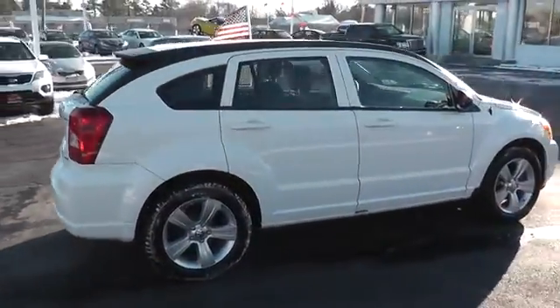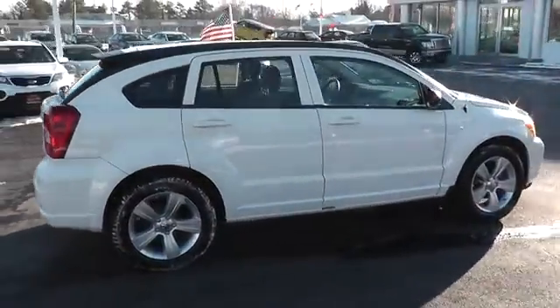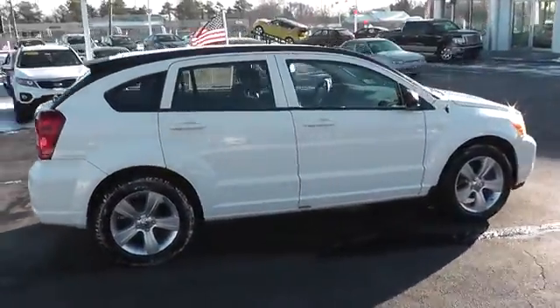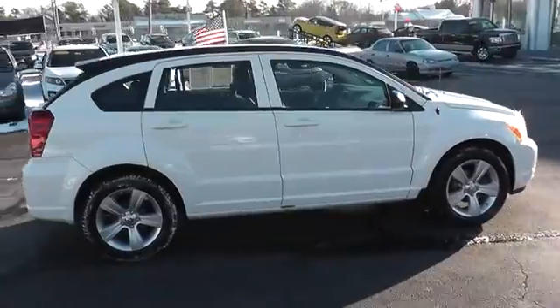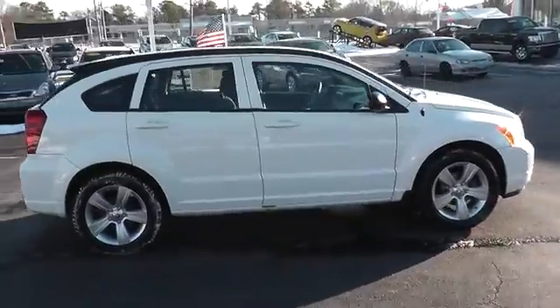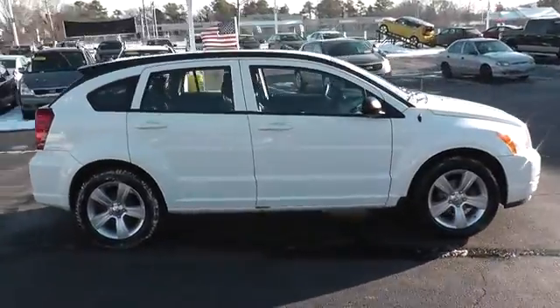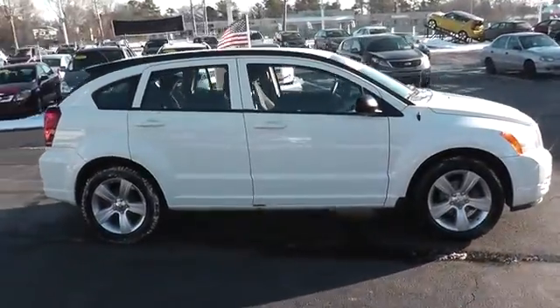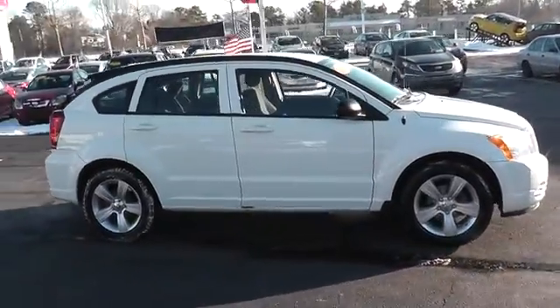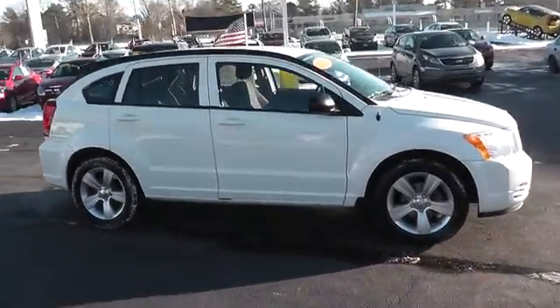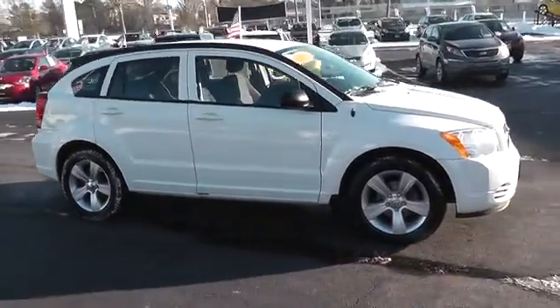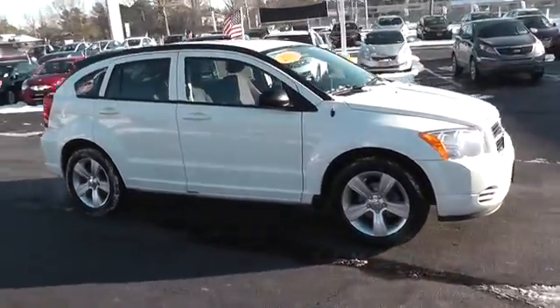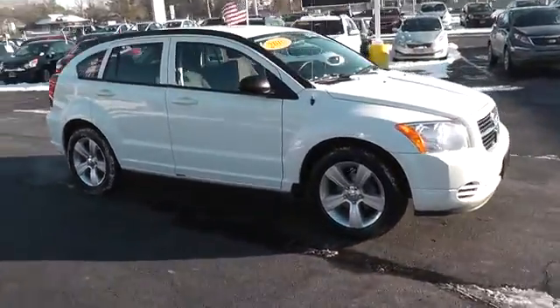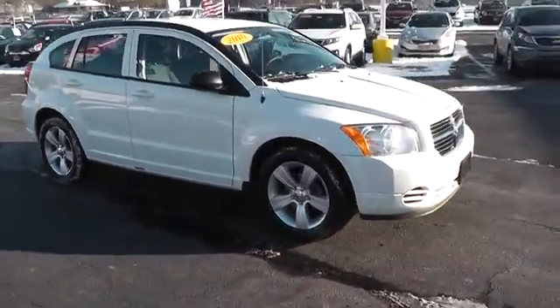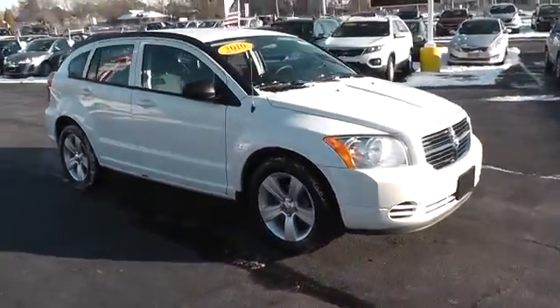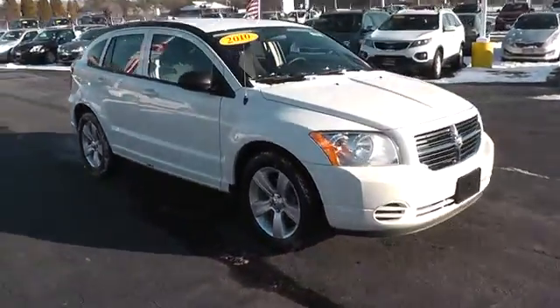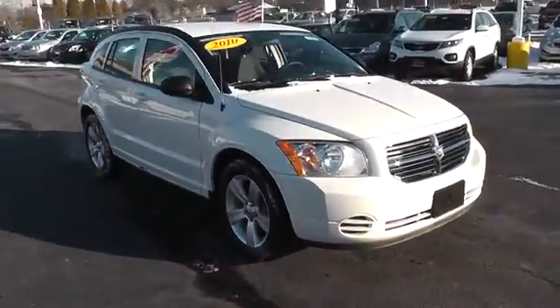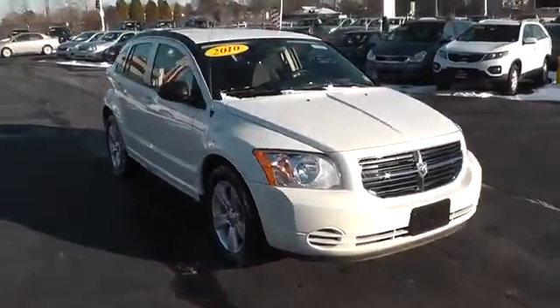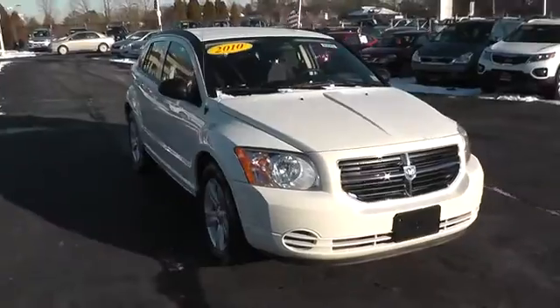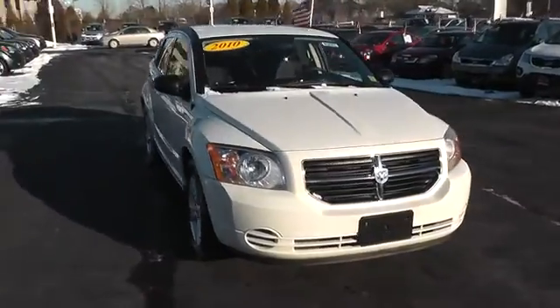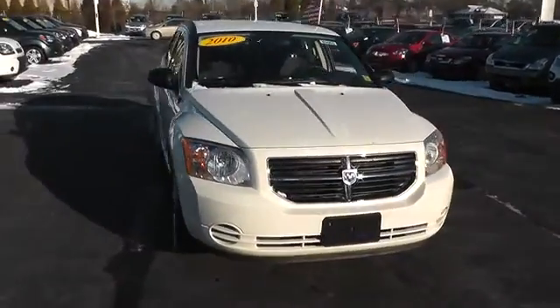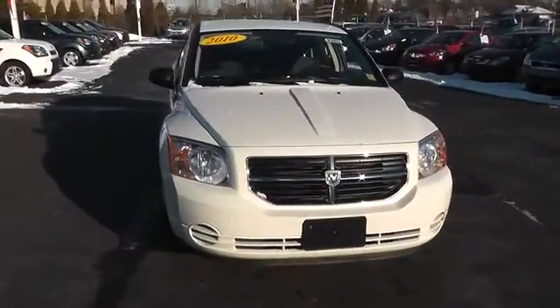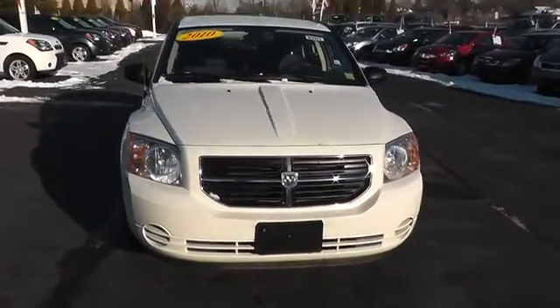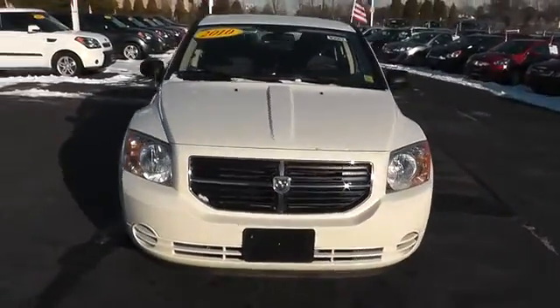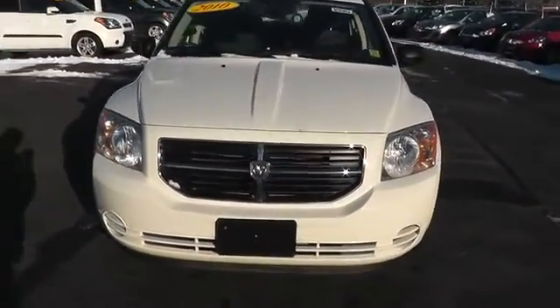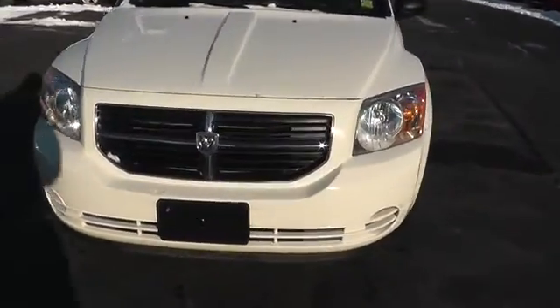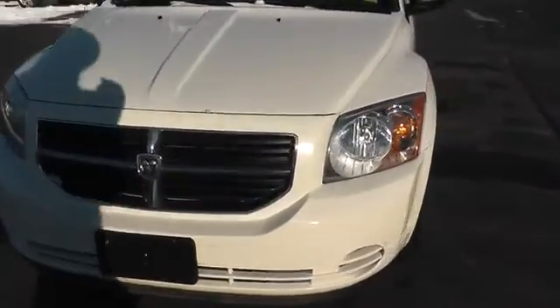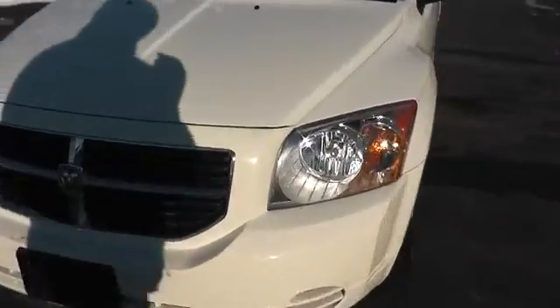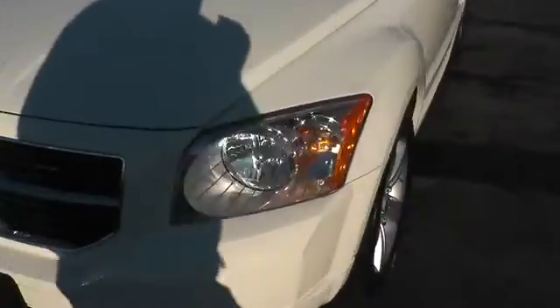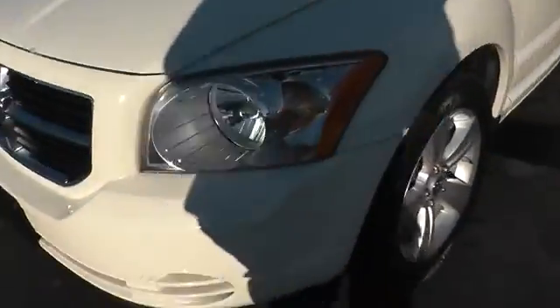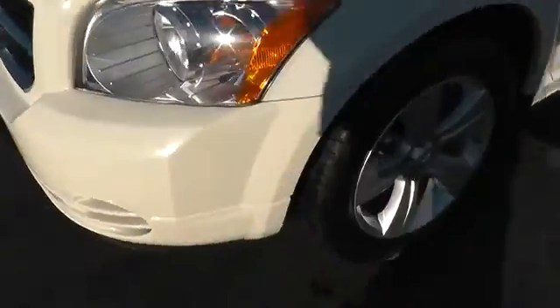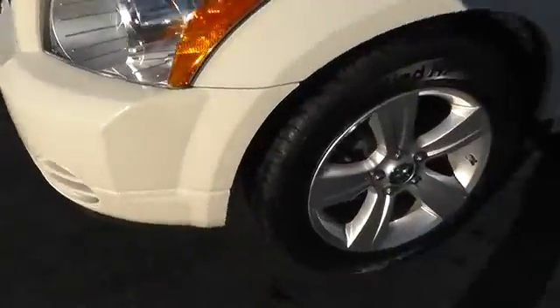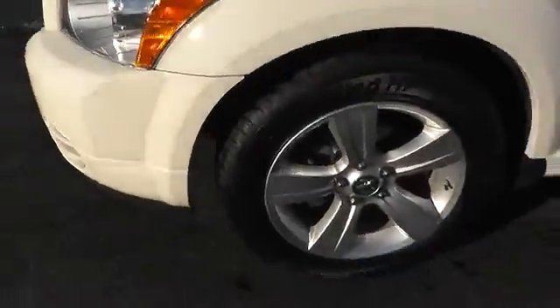You'll love the smoothness of the transmission and the quietness of the cabin. A joy to drive and is priced below $10,000. This vehicle has less than 80,000 miles.